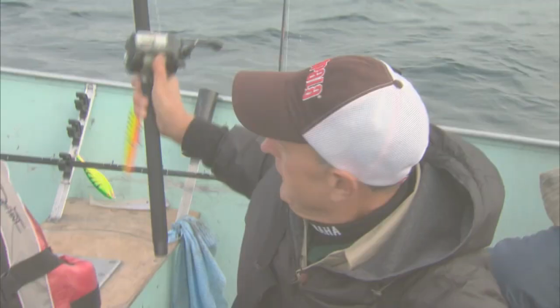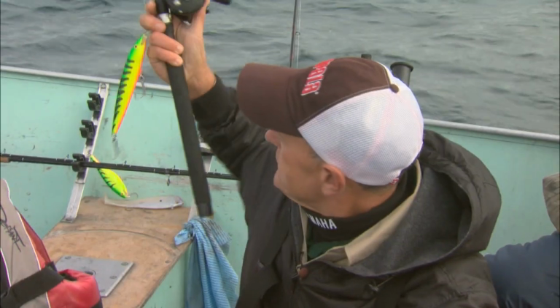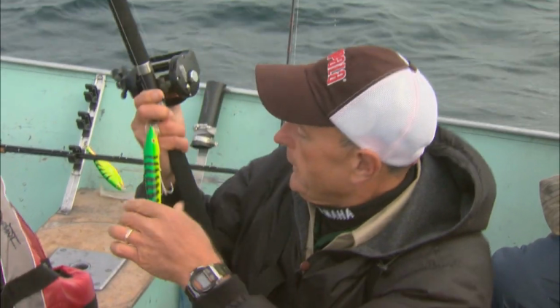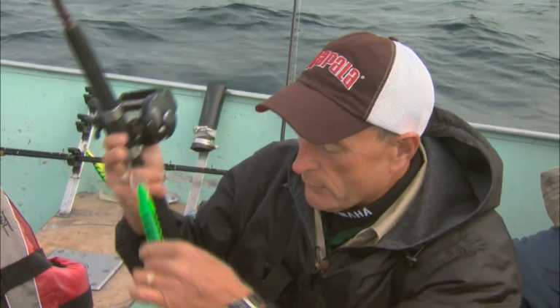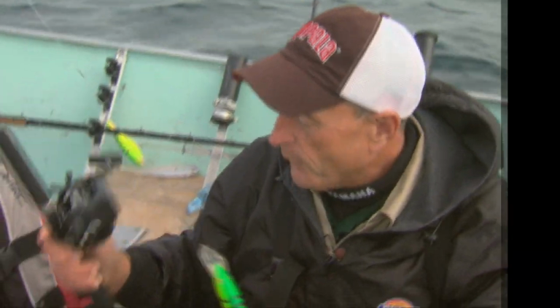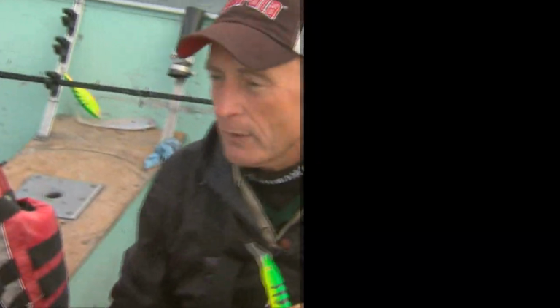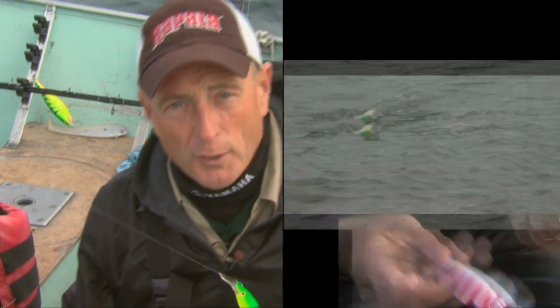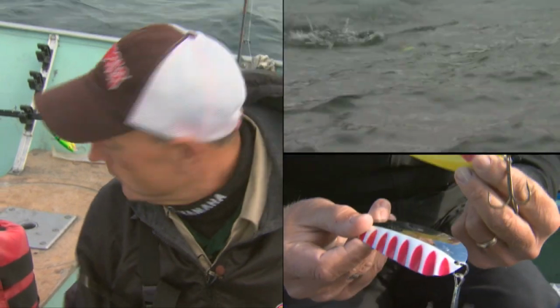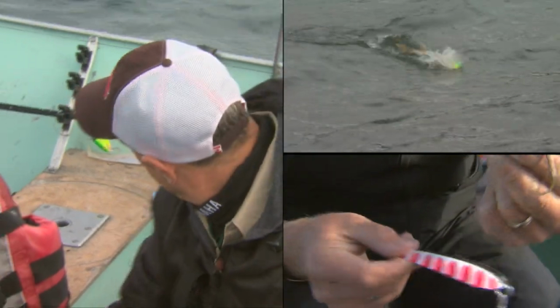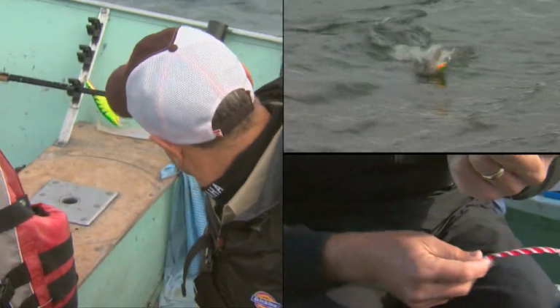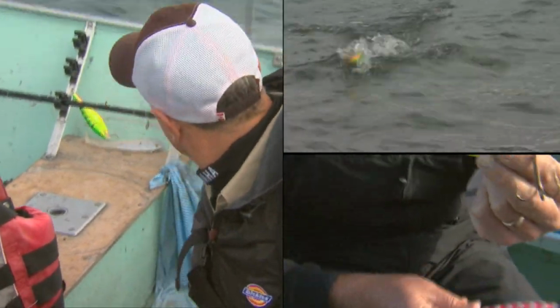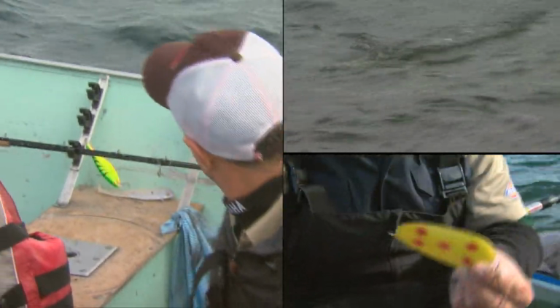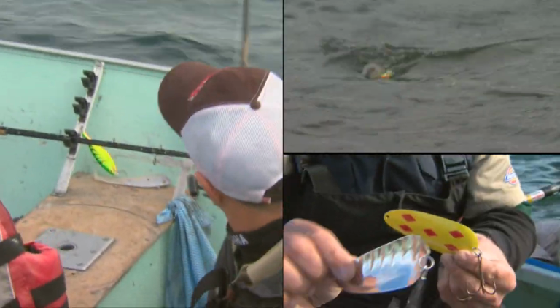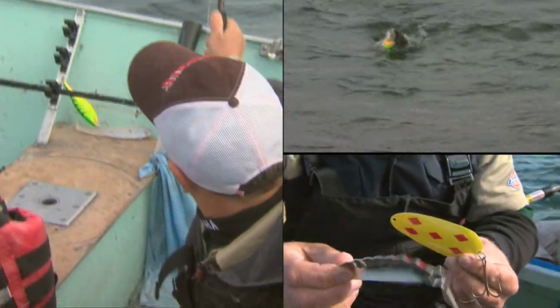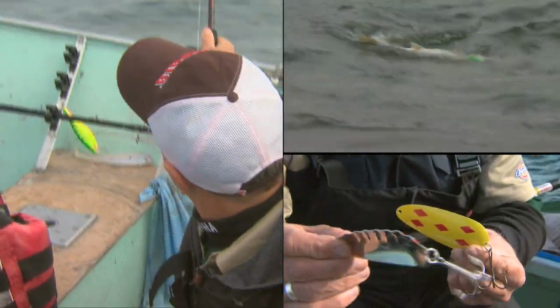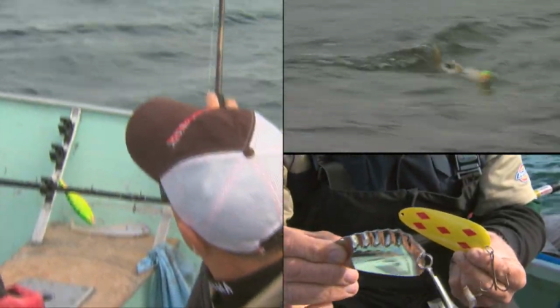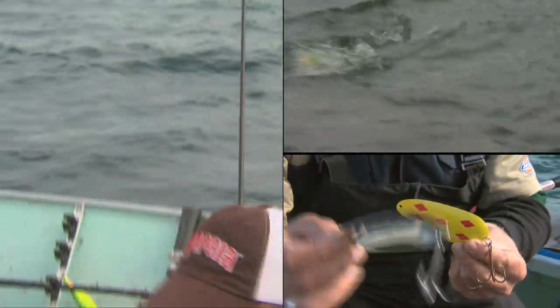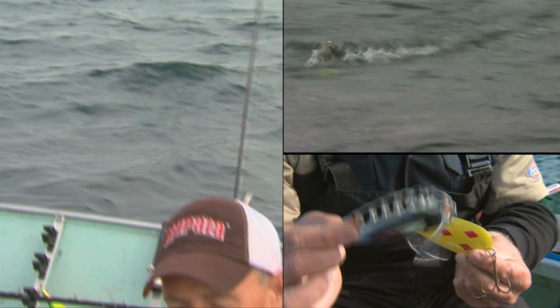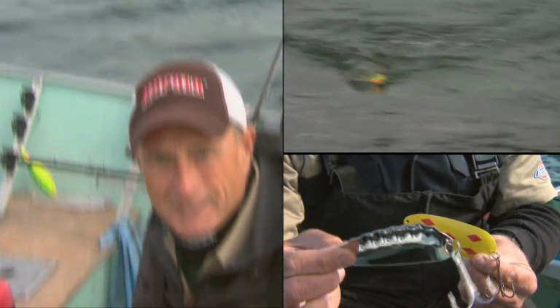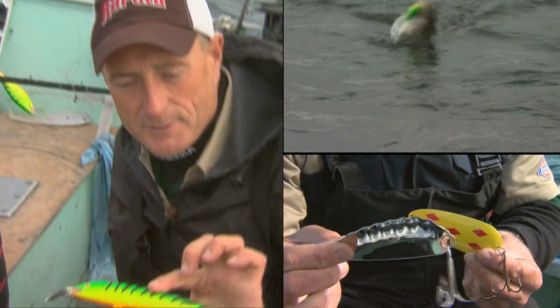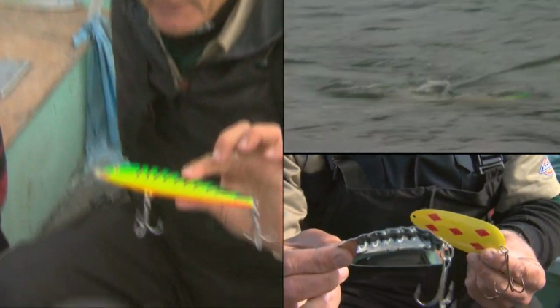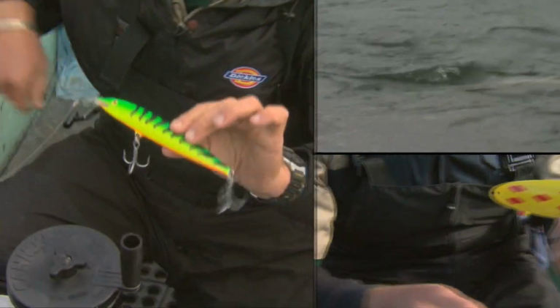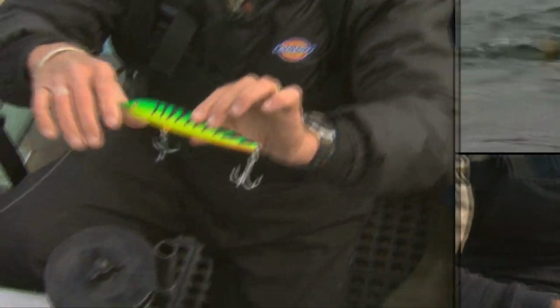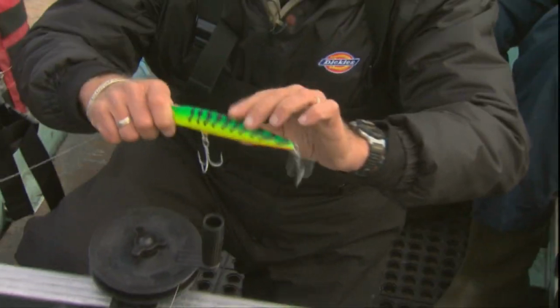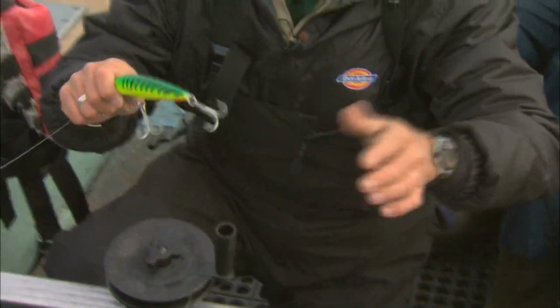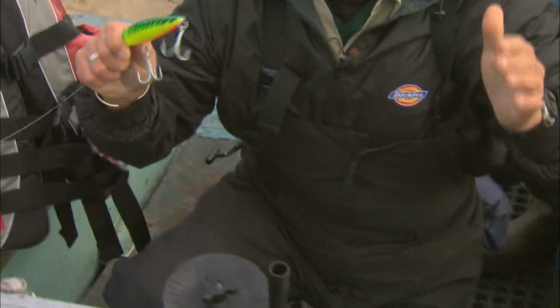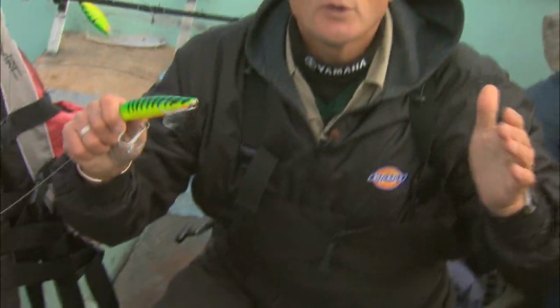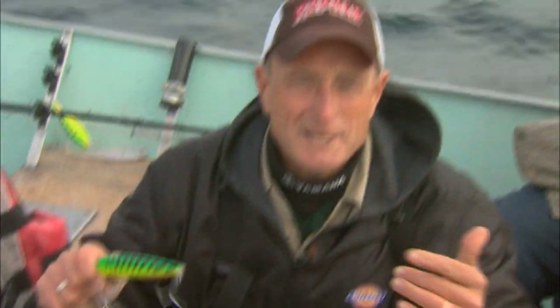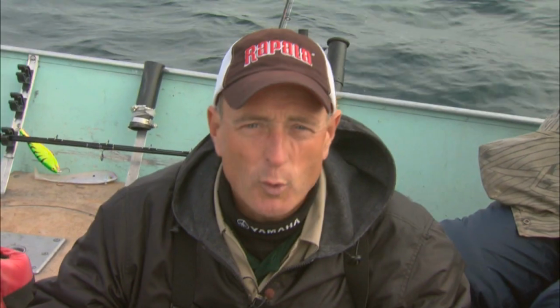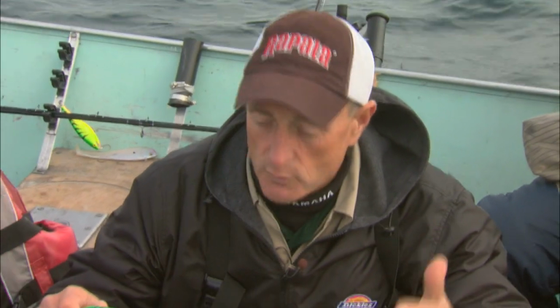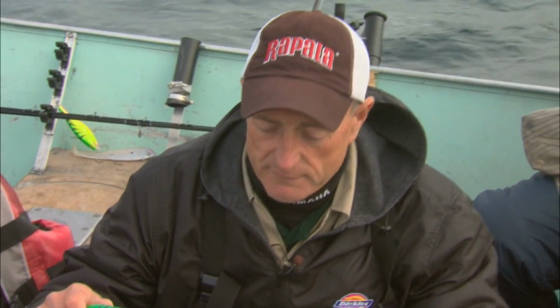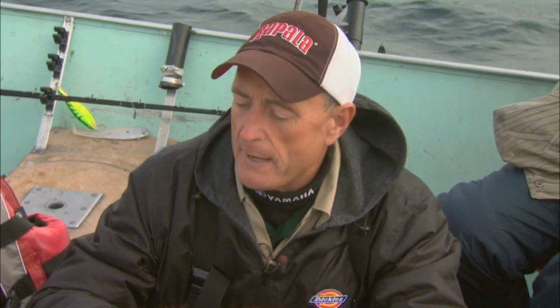We're using a variety of lures — primarily large spoons like the one you see behind me on this rod right here, and also body baits like this — because the lake trout here in Great Bear Lake reach world-class proportions, over 70 pounds.